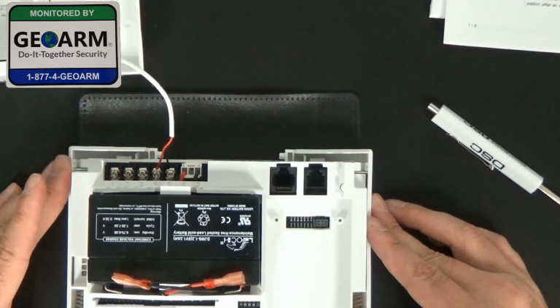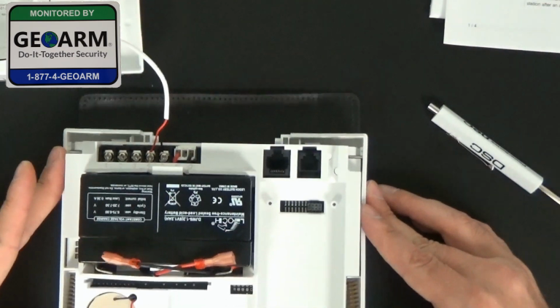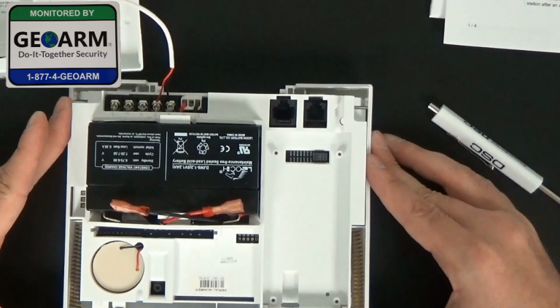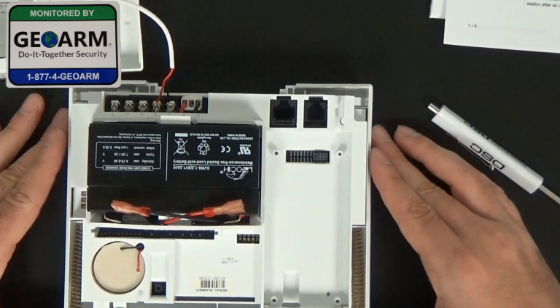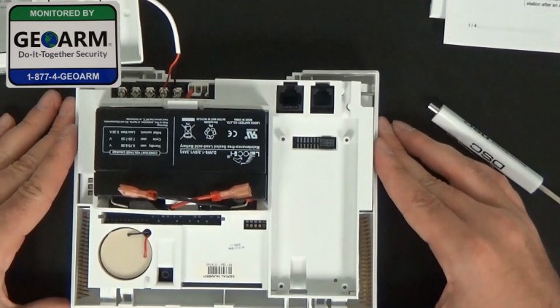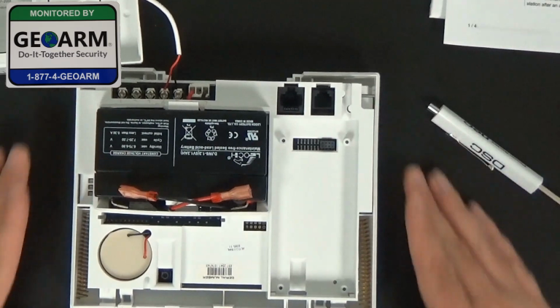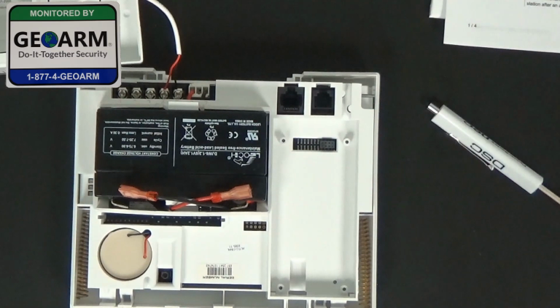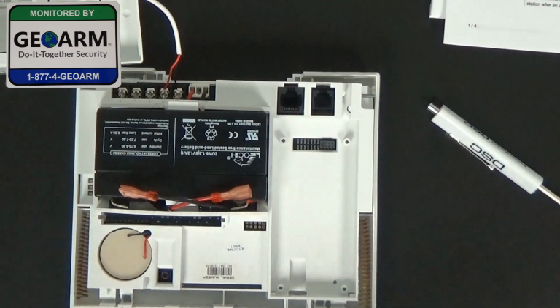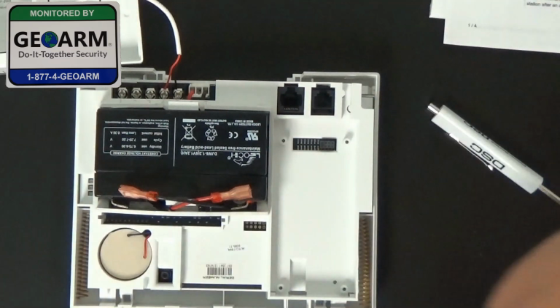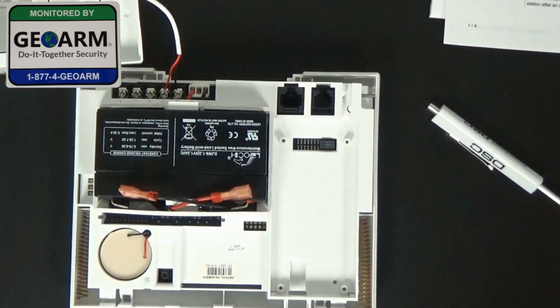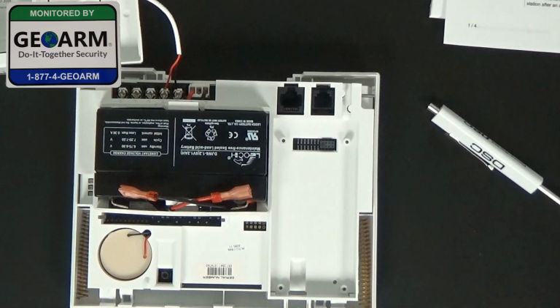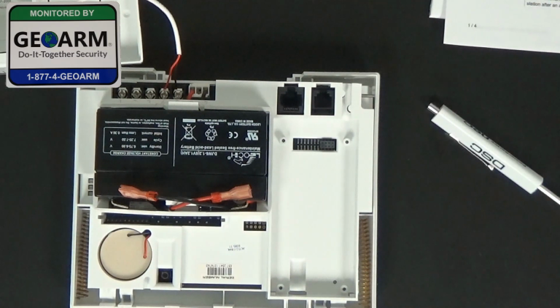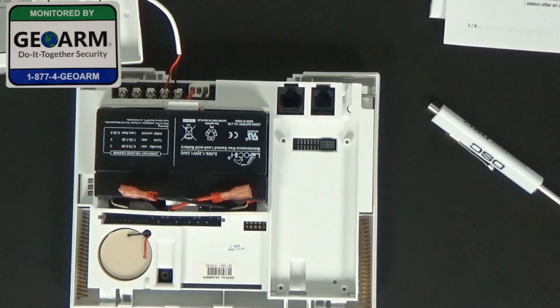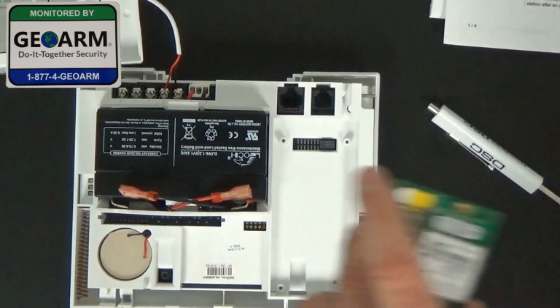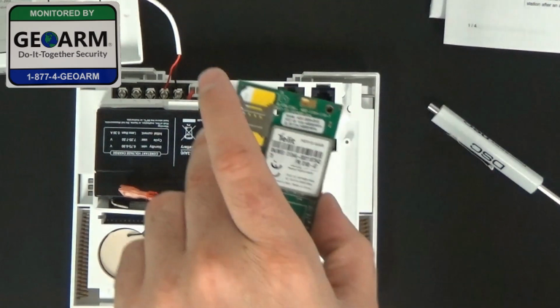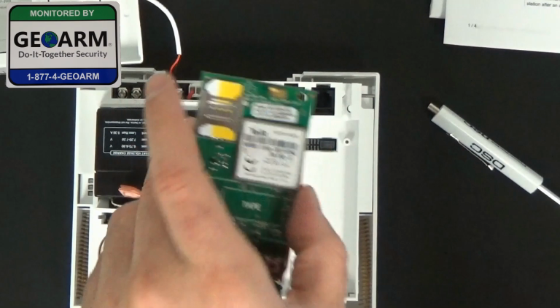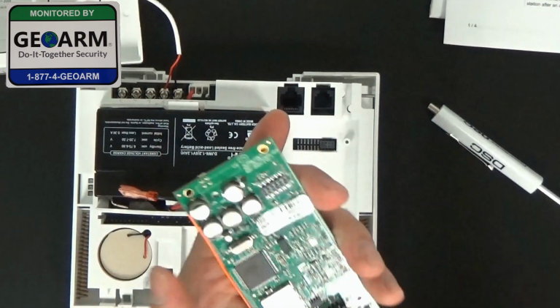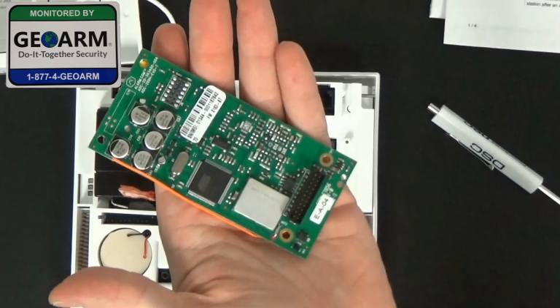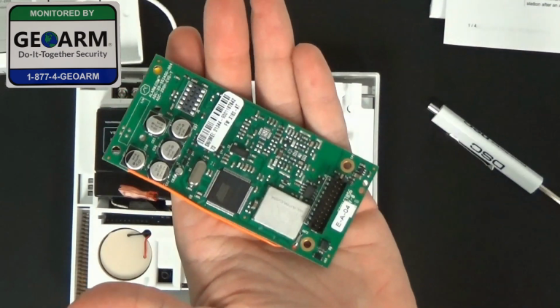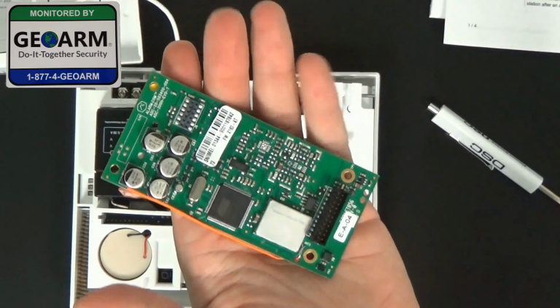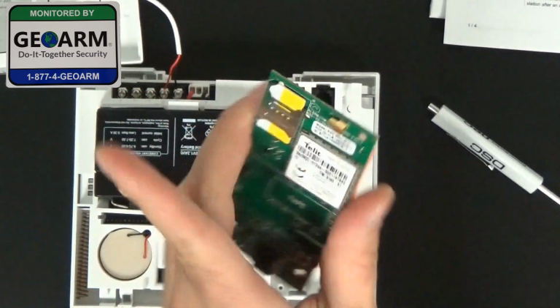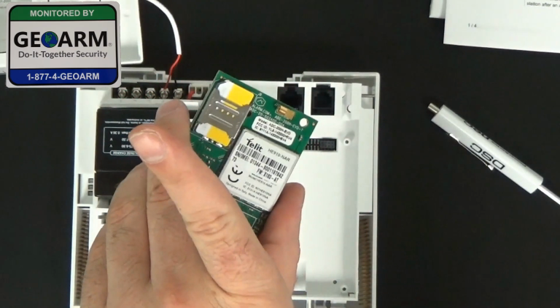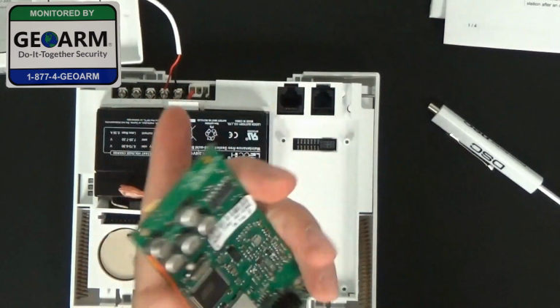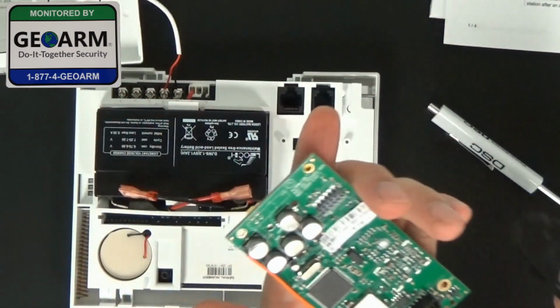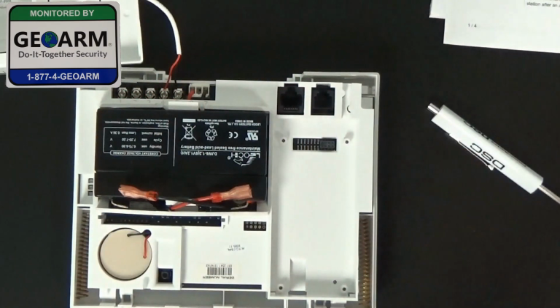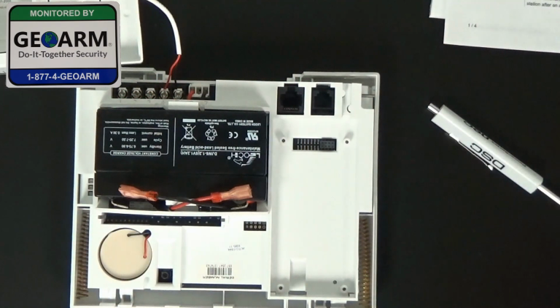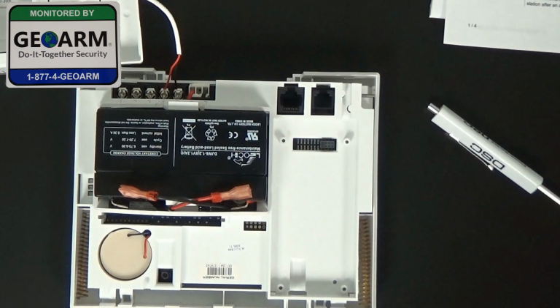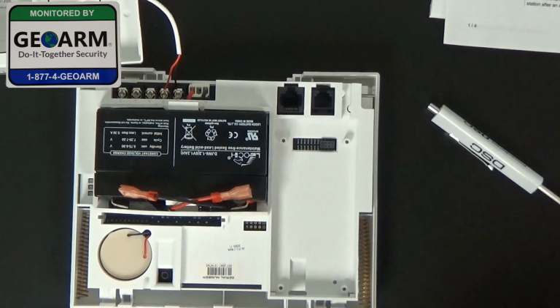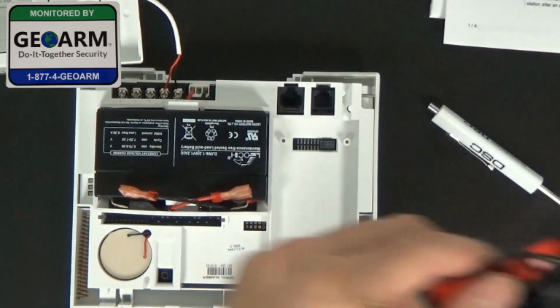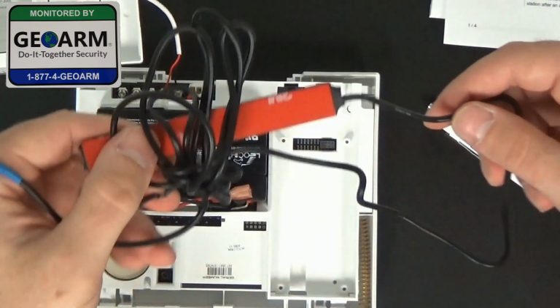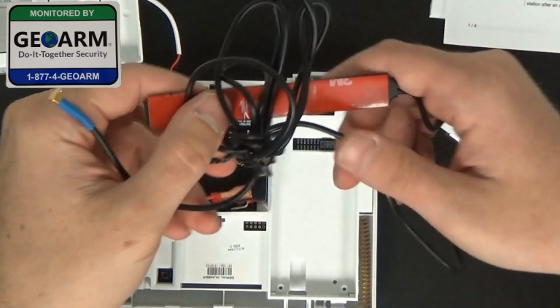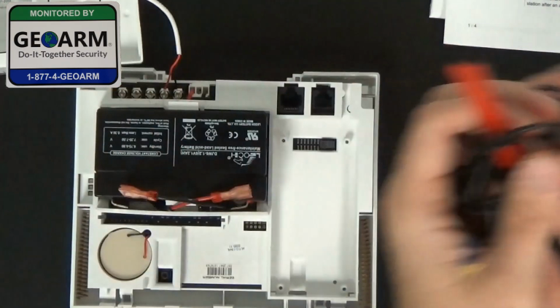So now we're going to be working with the cellular communicator, which I have out of the box. It'll come with the cellular communicator — this is the alarm.com version, the AT&T one. It's going to come with an antenna for better signal.